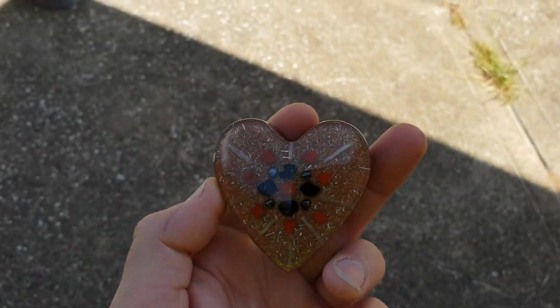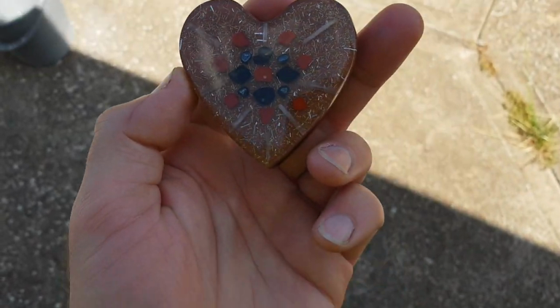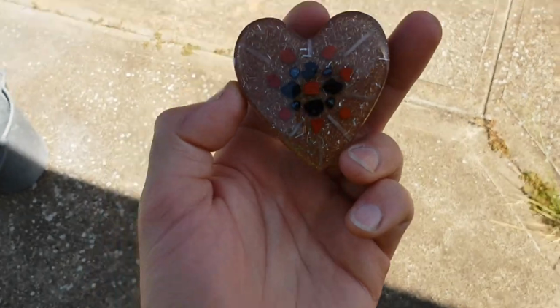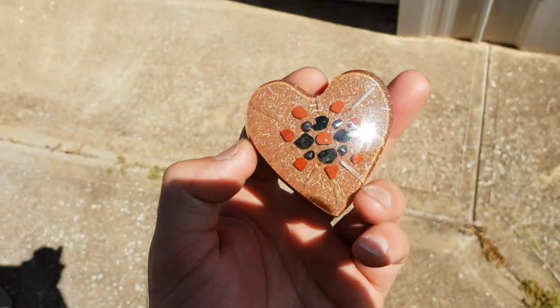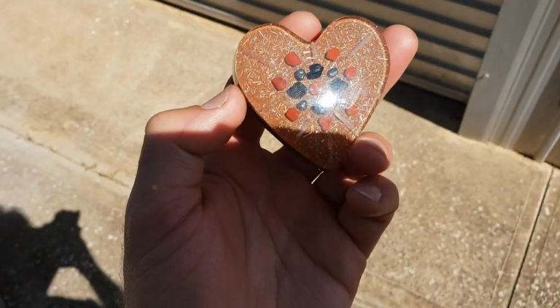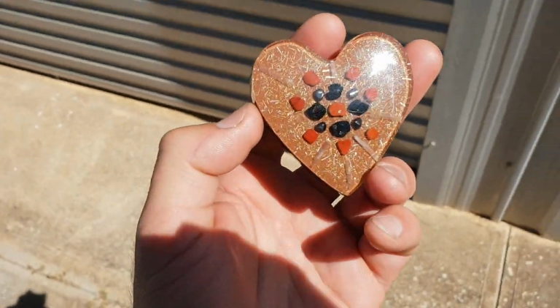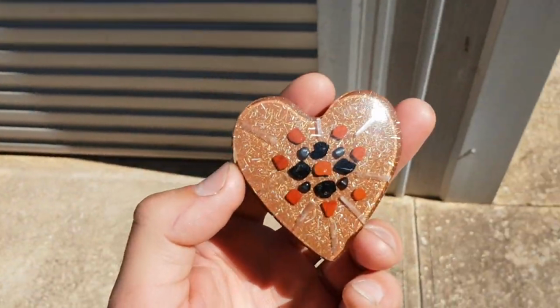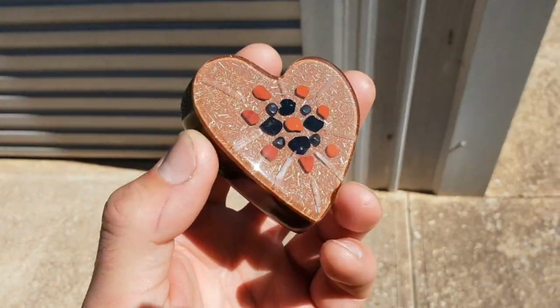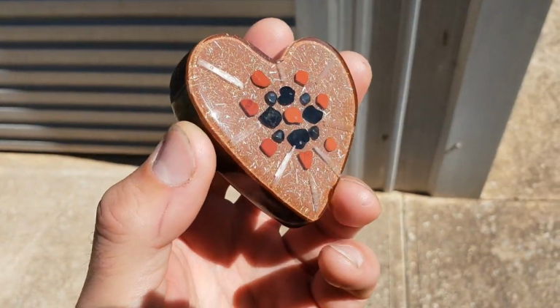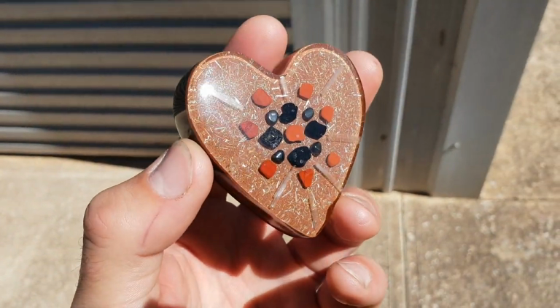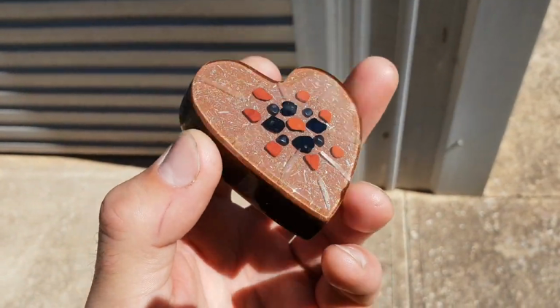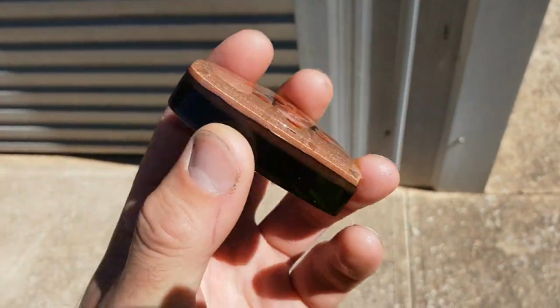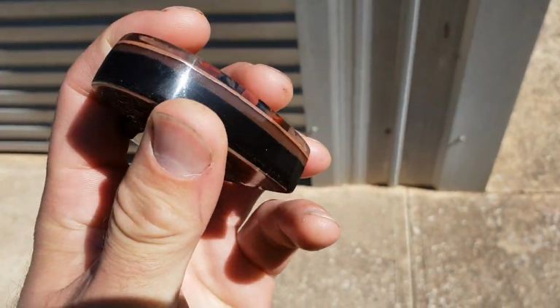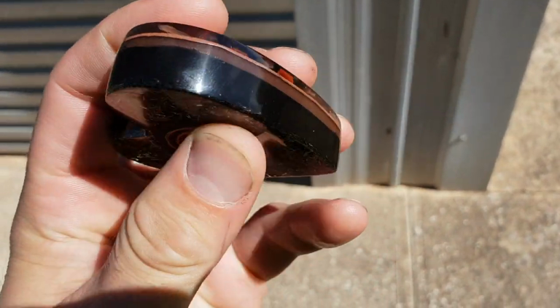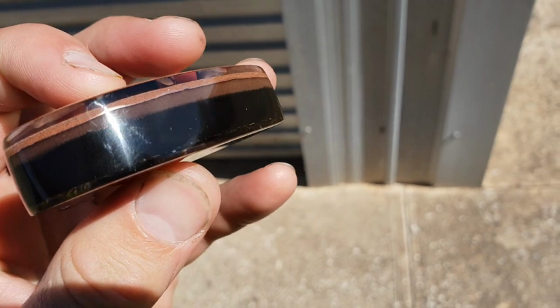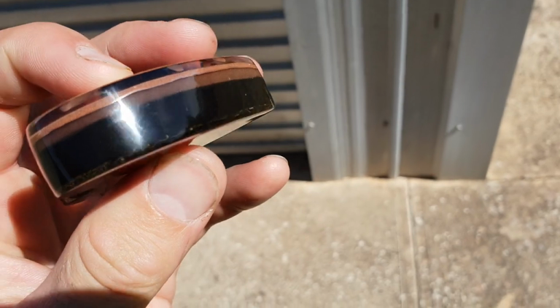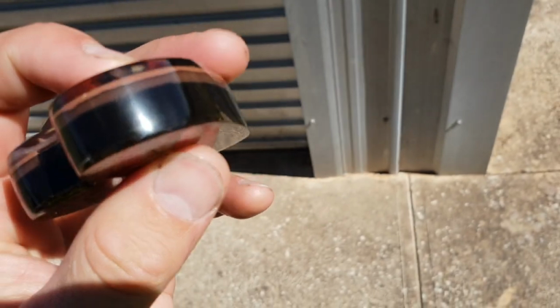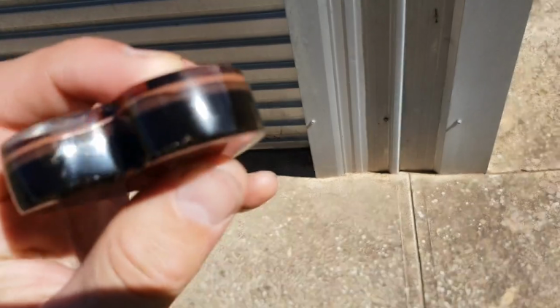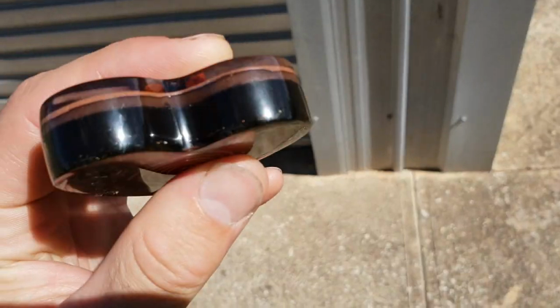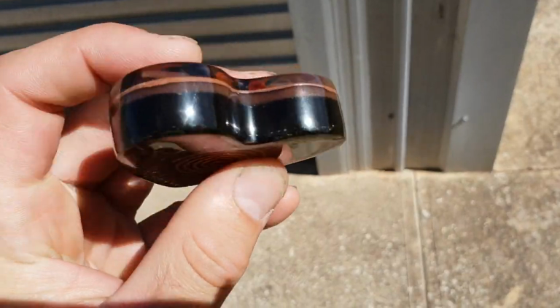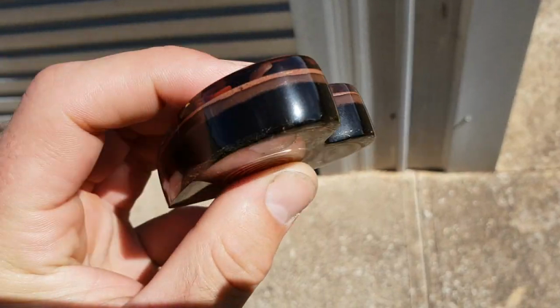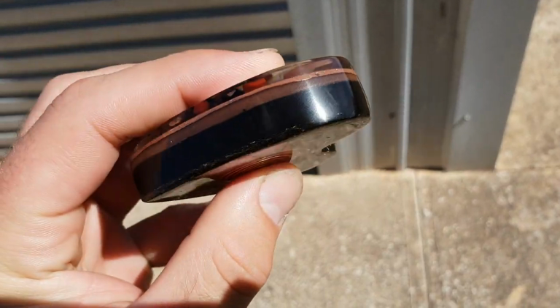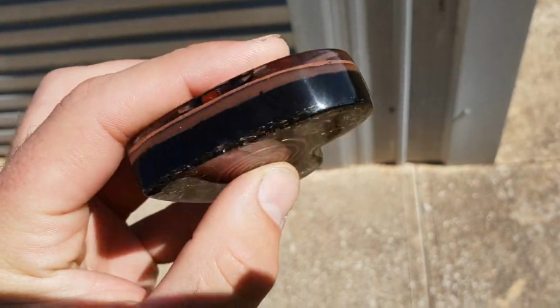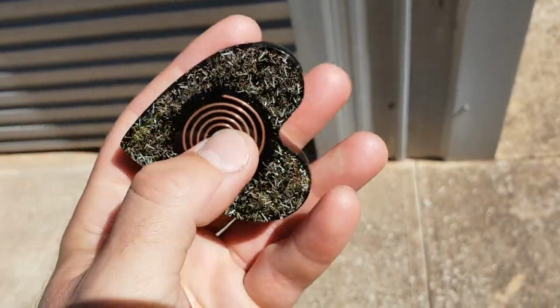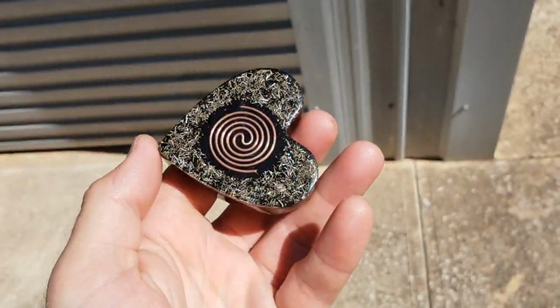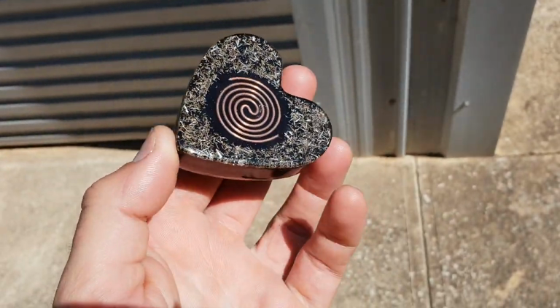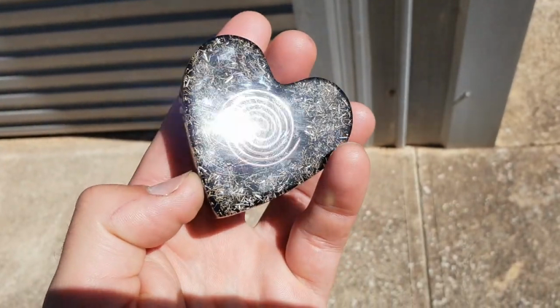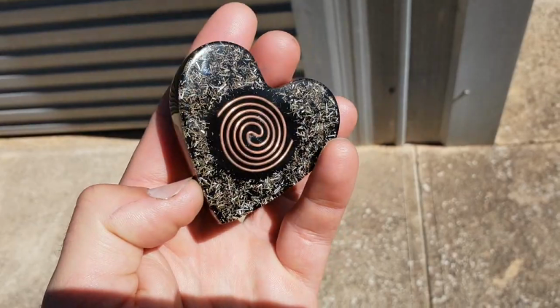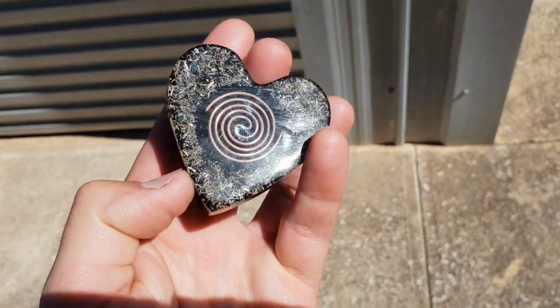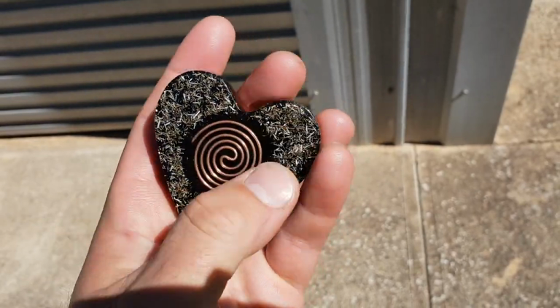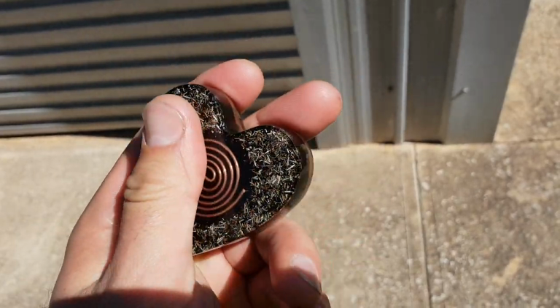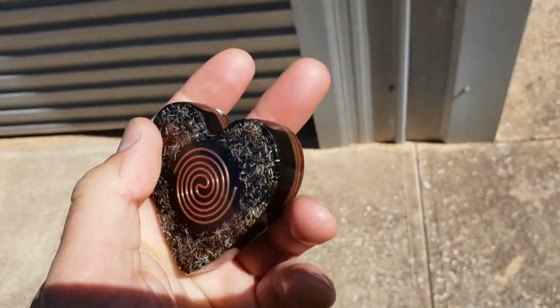I'll just take it out in the sun so you can have a different sort of a look. See the side — yeah, very polished, very nice, very happy with it.